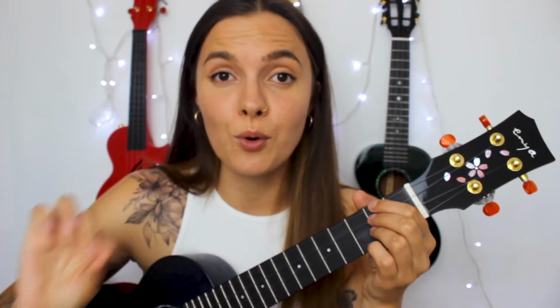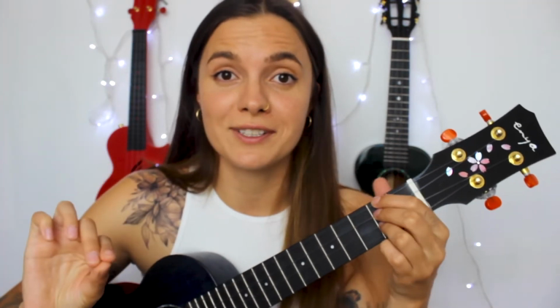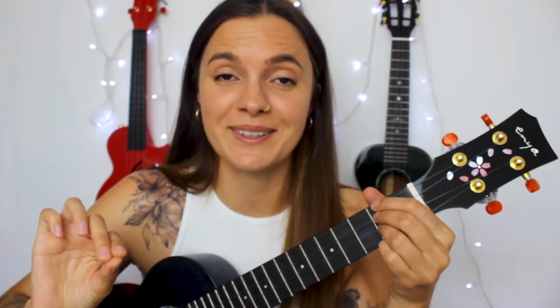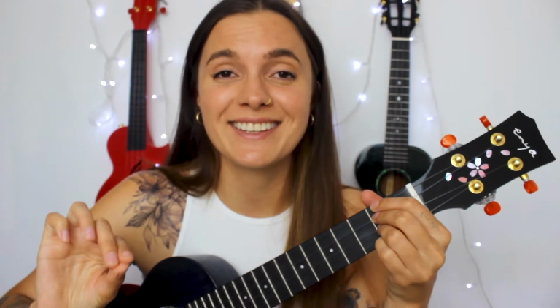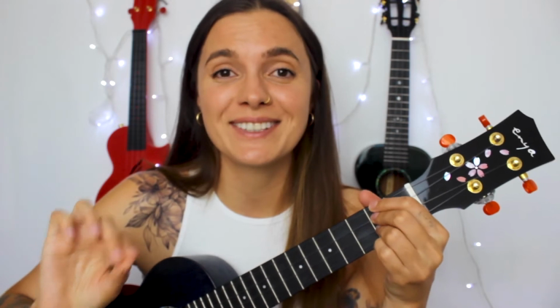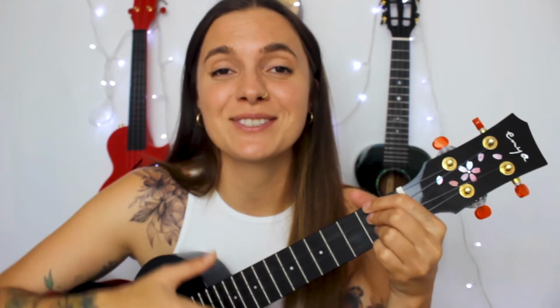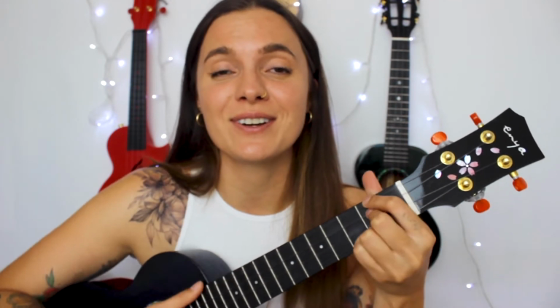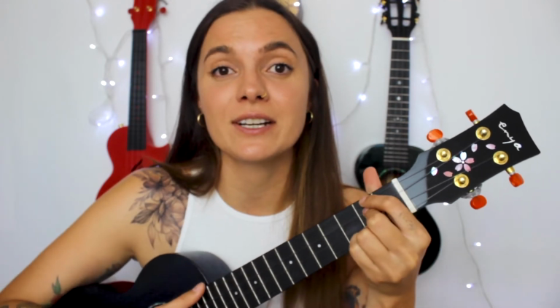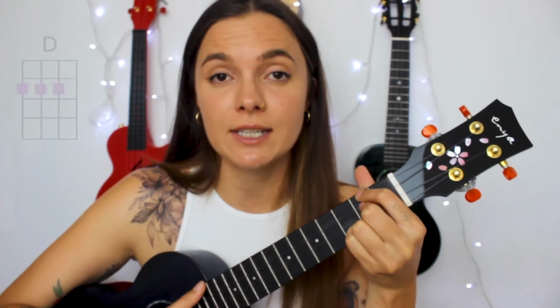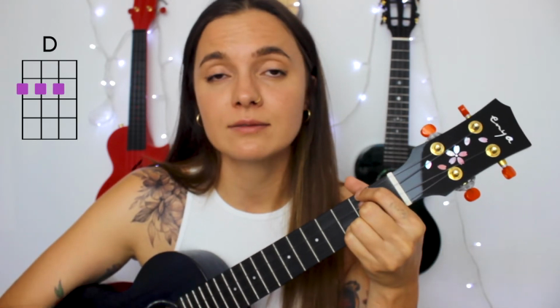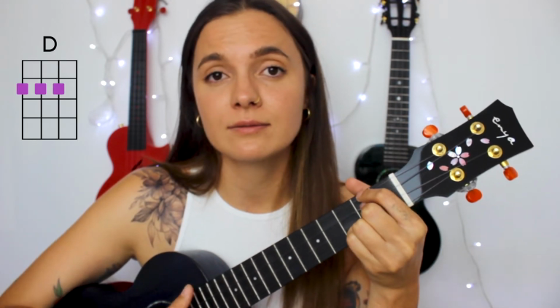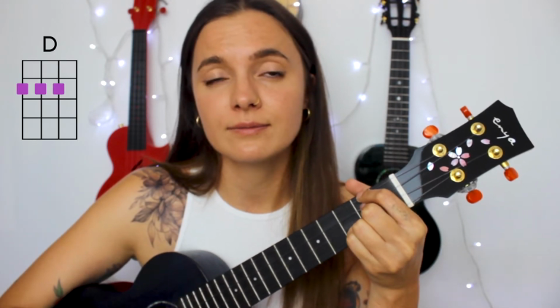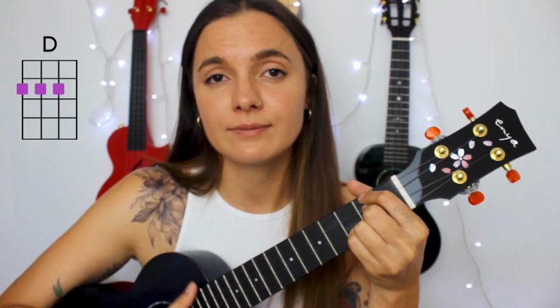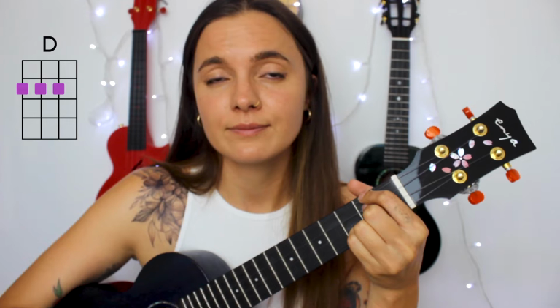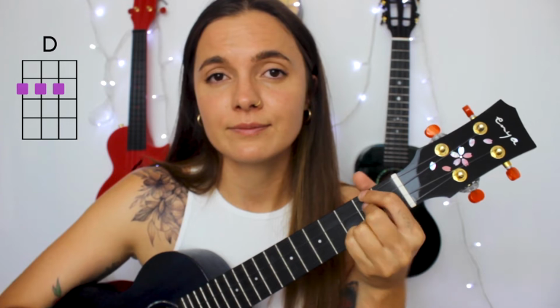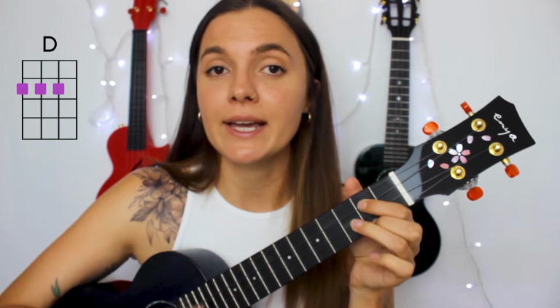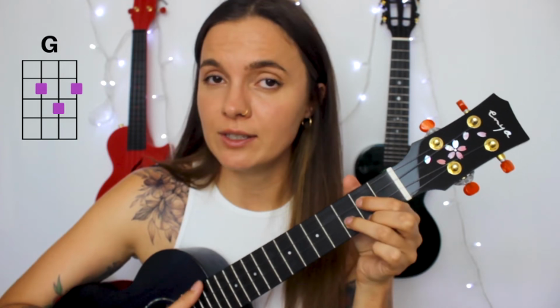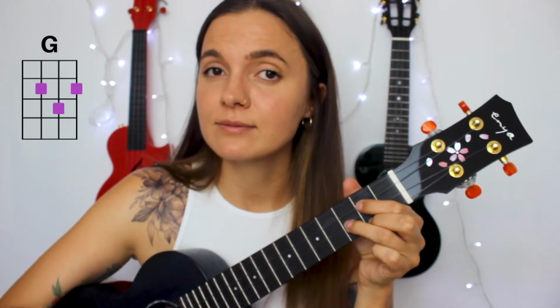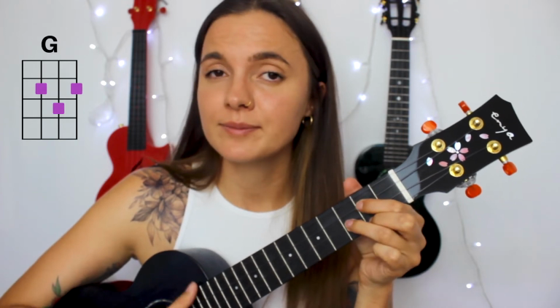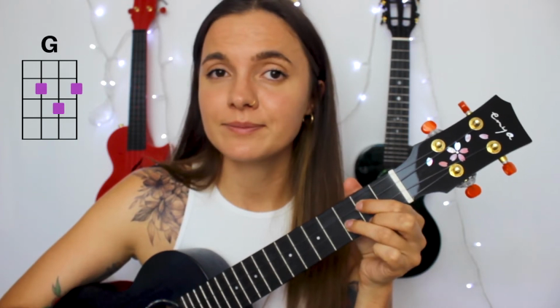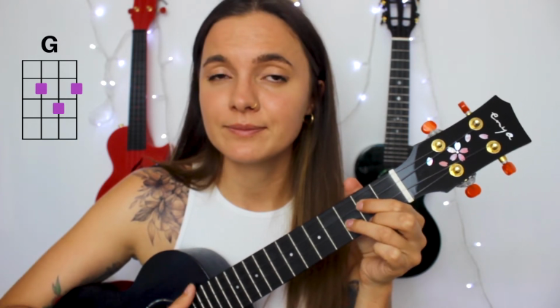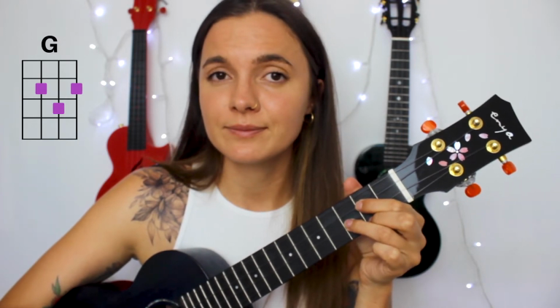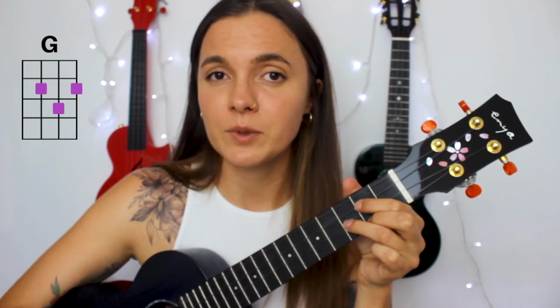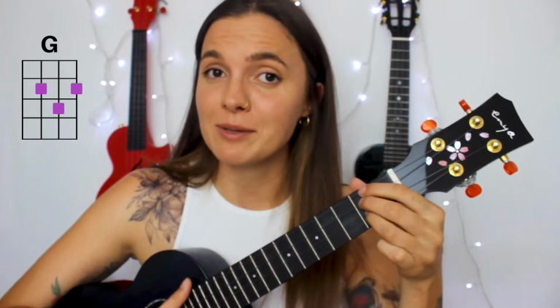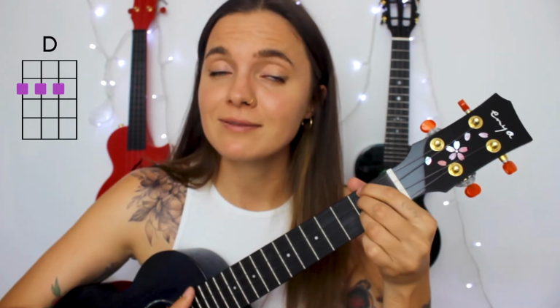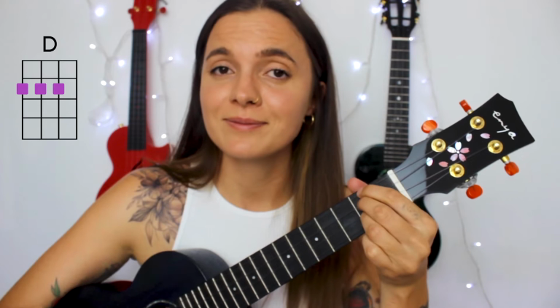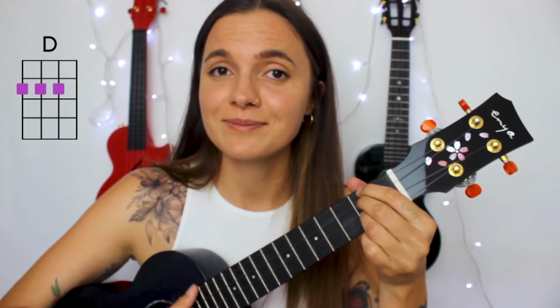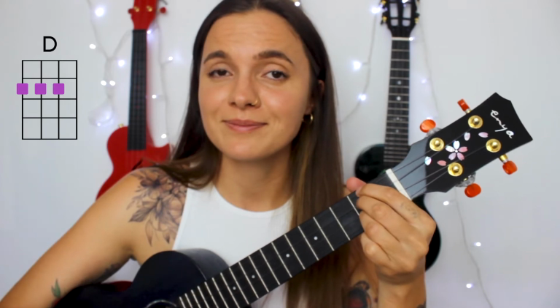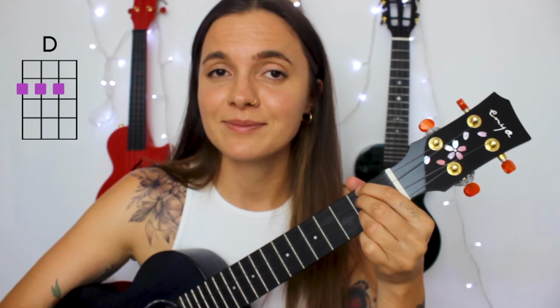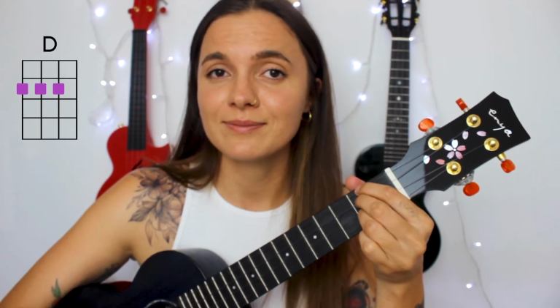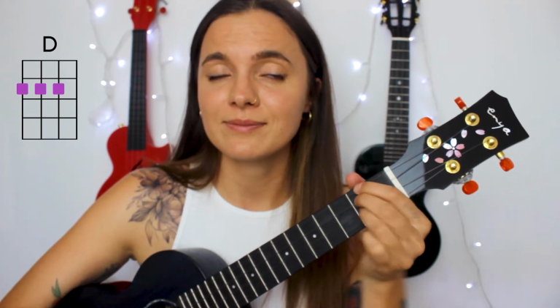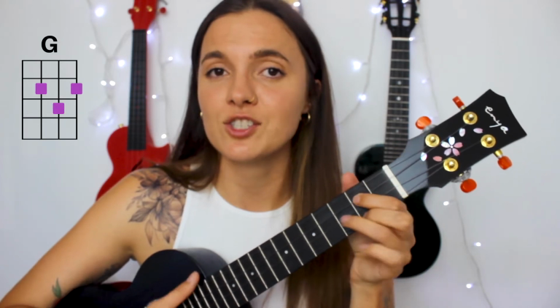So let's start with the chords. The two chords you'll need for this song are D and G. One more time: D and G.